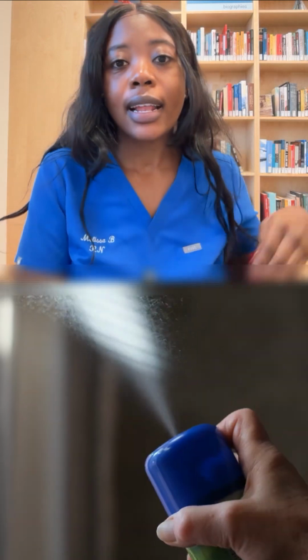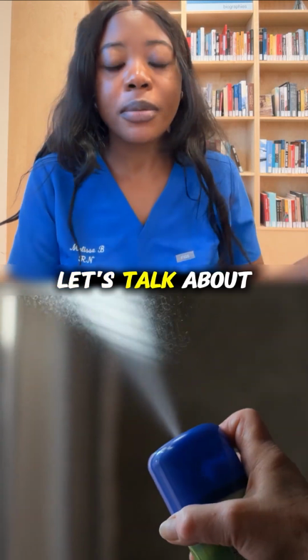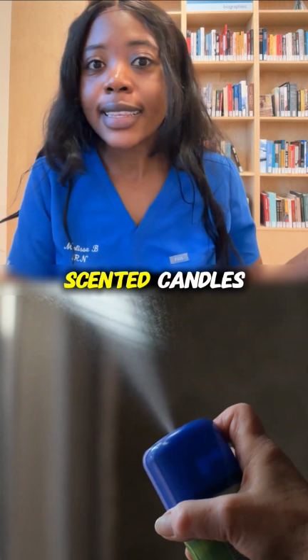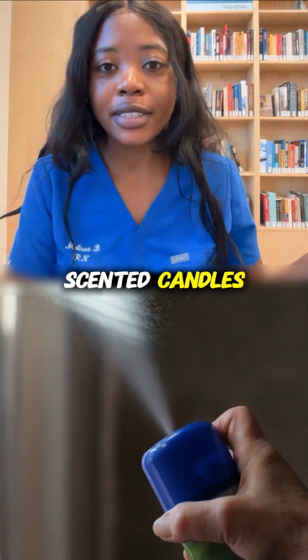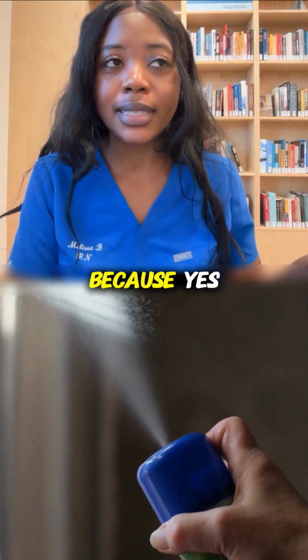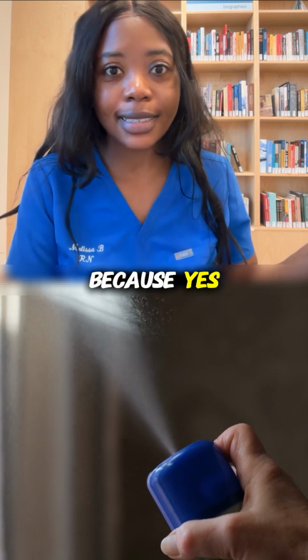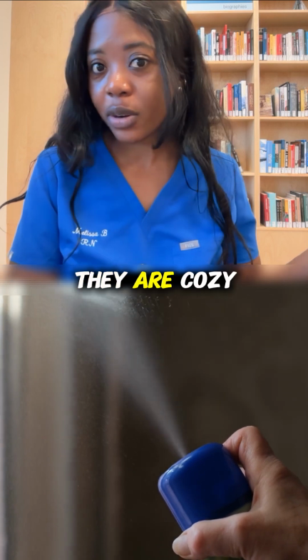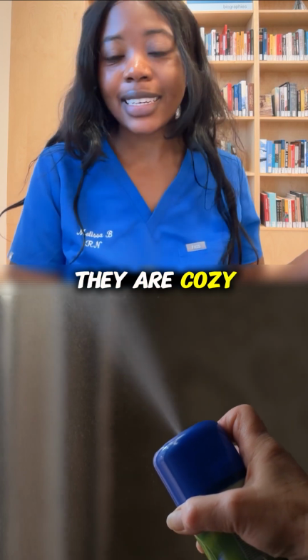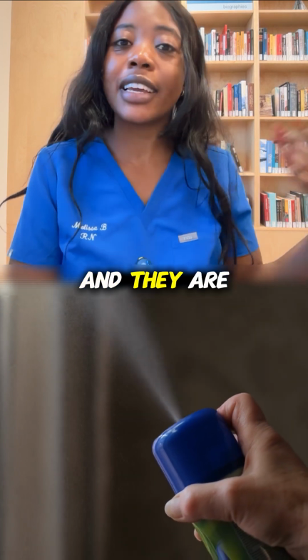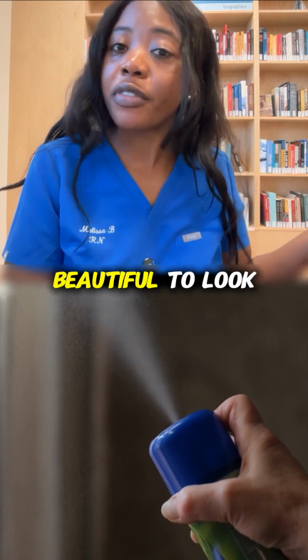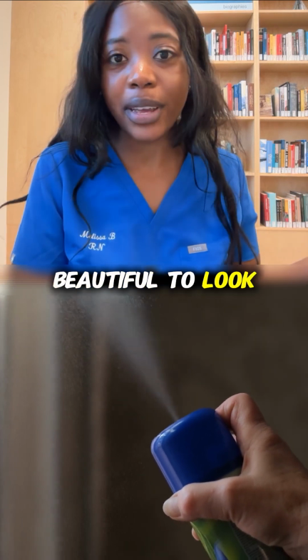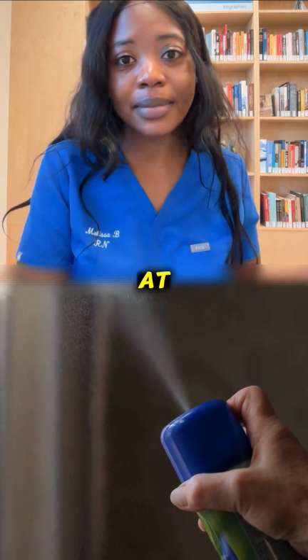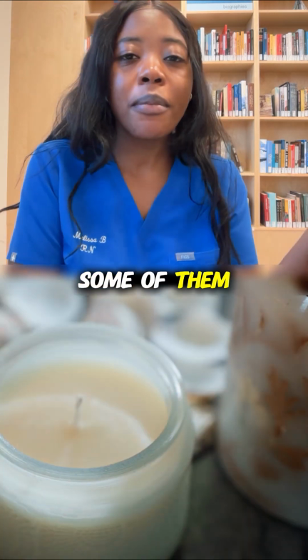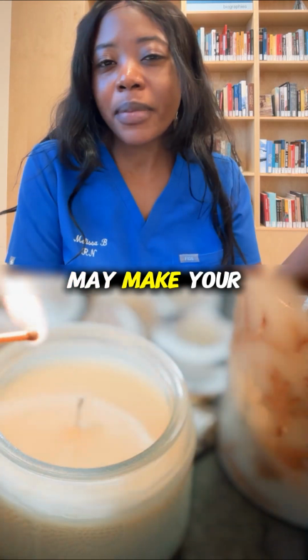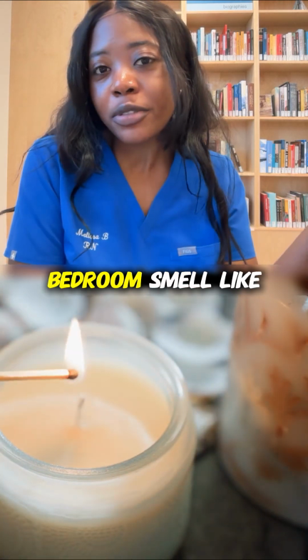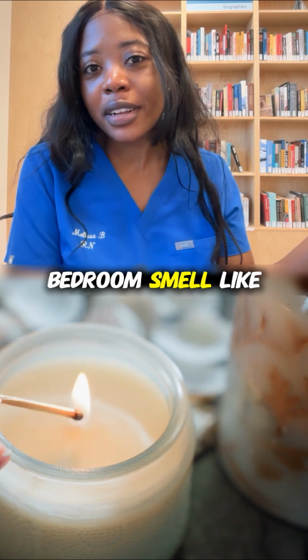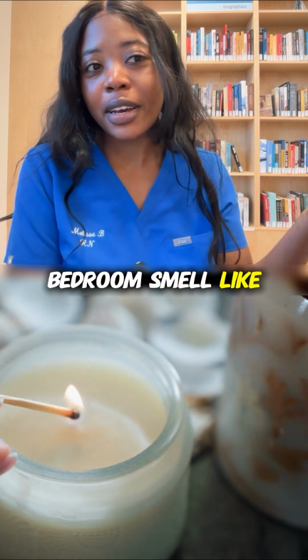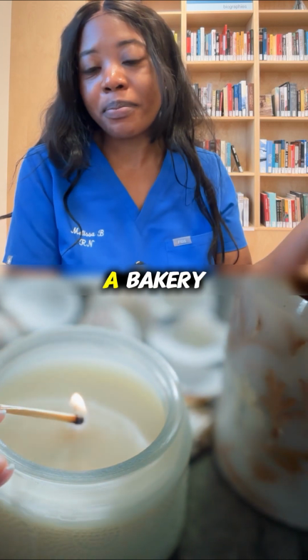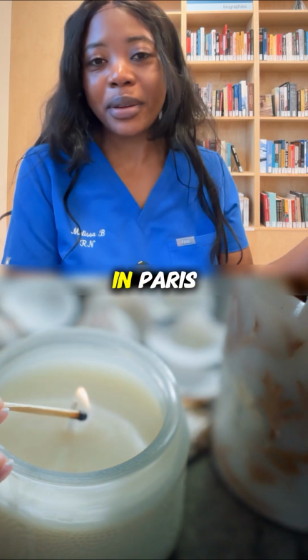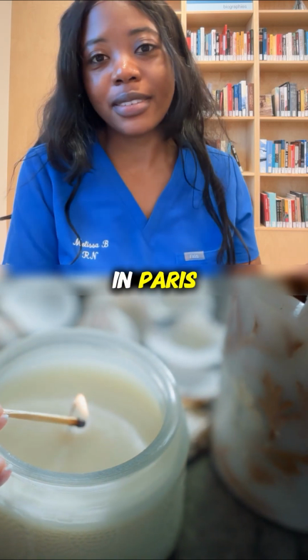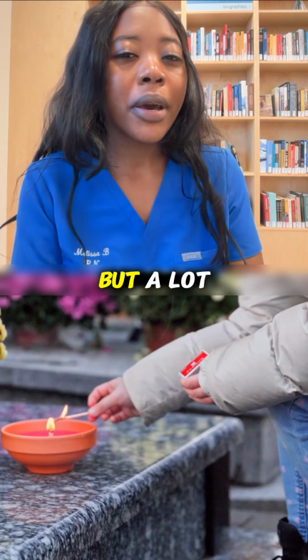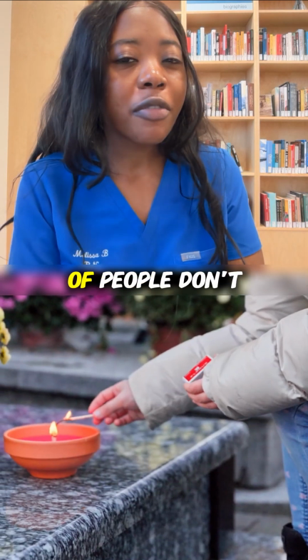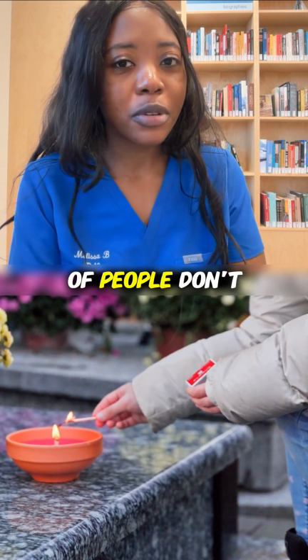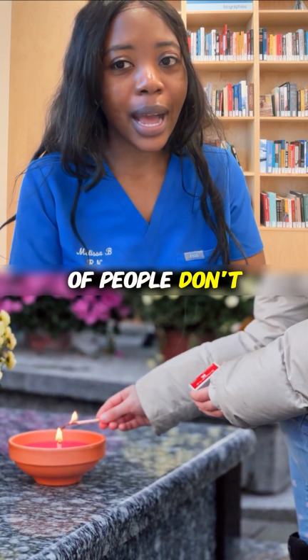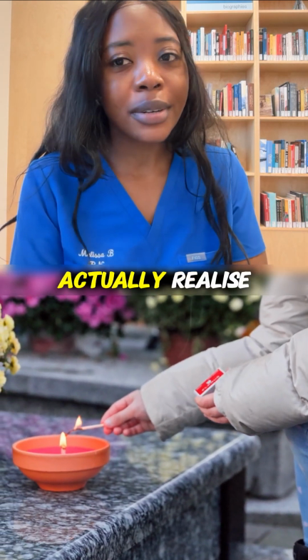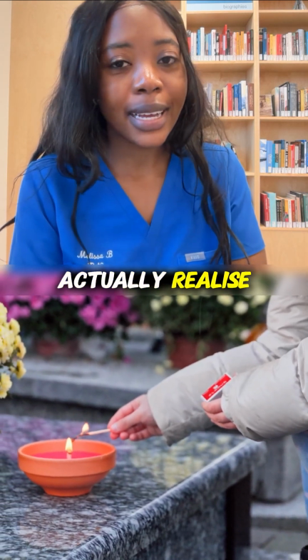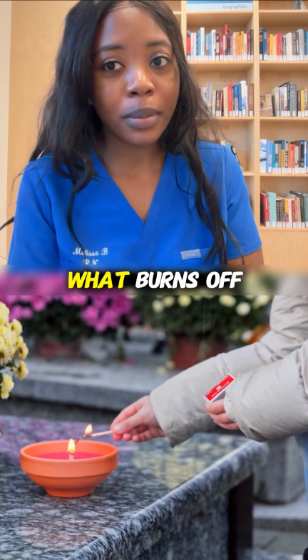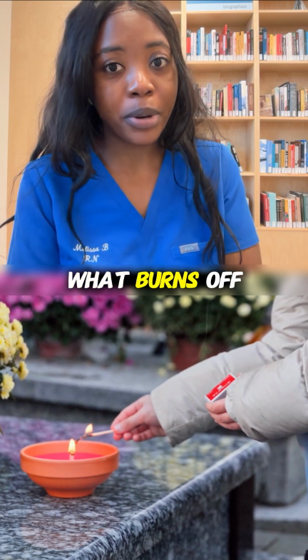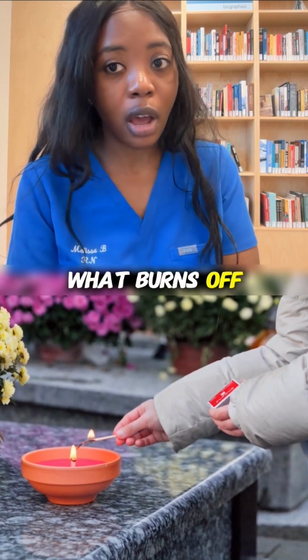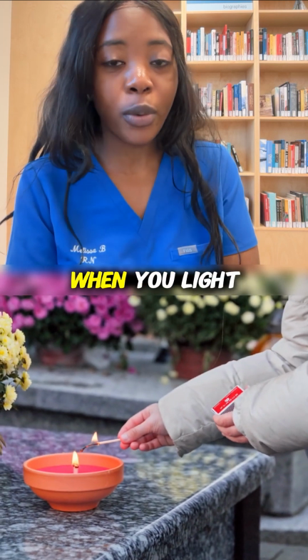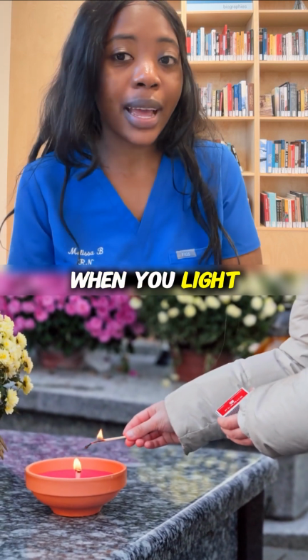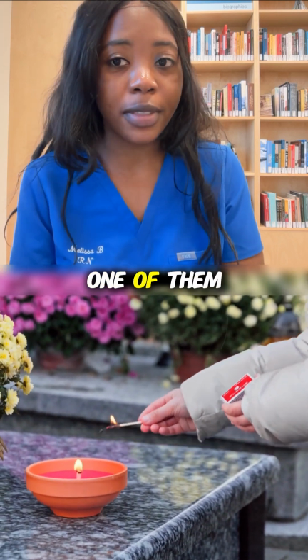Let's talk about scented candles because yes, they are cozy and beautiful to look at, and some of them may make your bedroom smell like a bakery in Paris, but a lot of people don't actually realize what burns off when you light one of them.